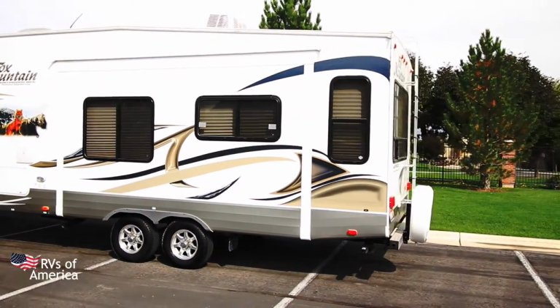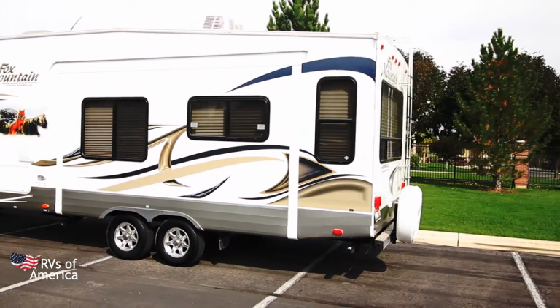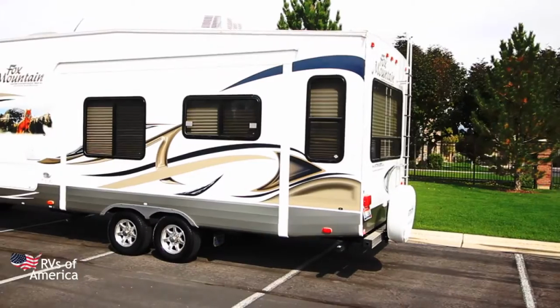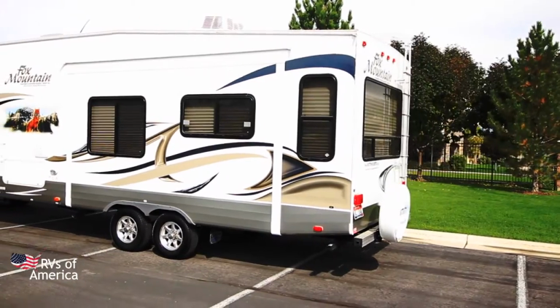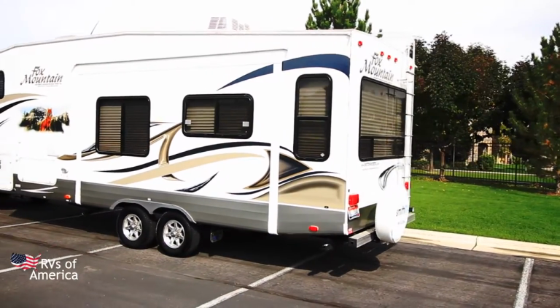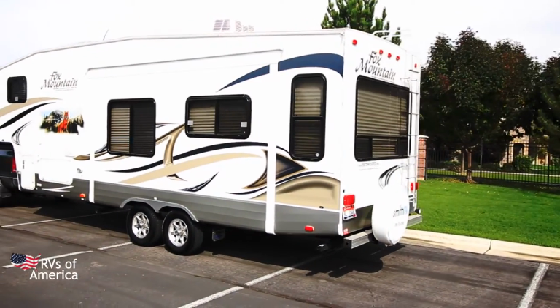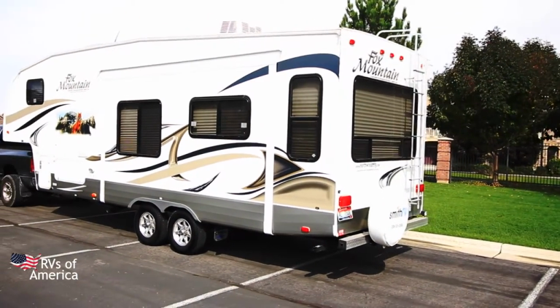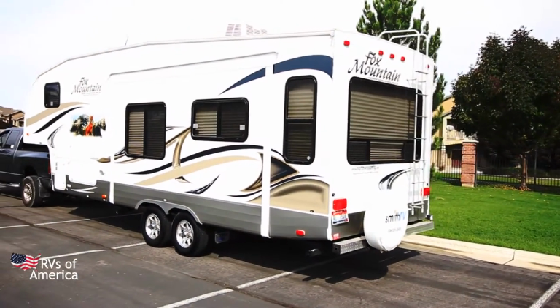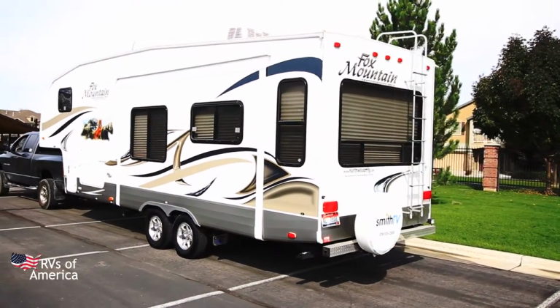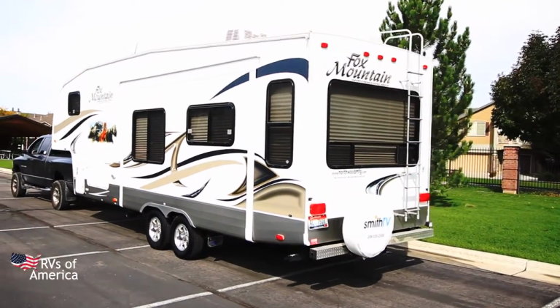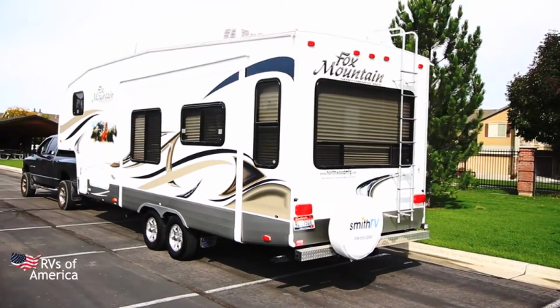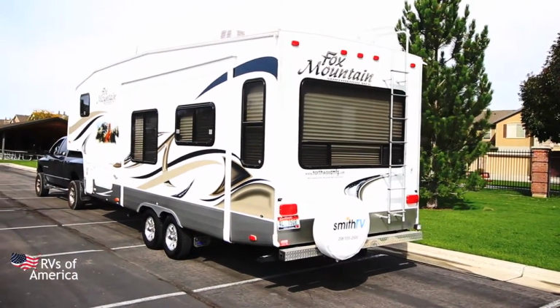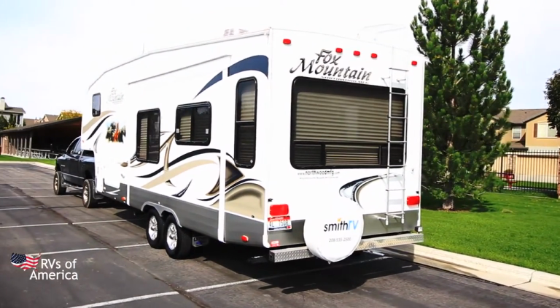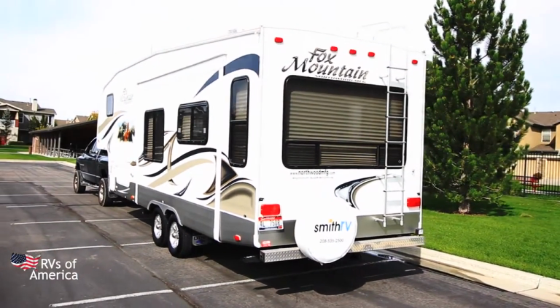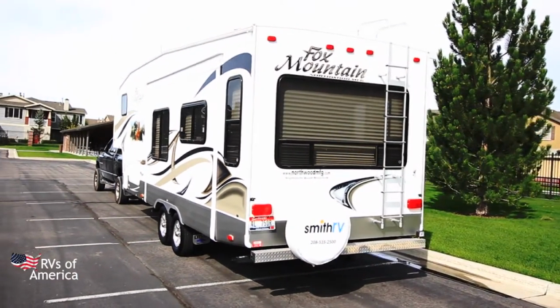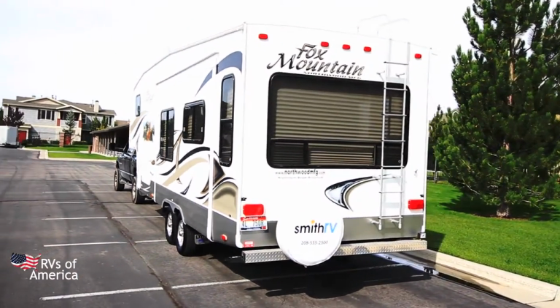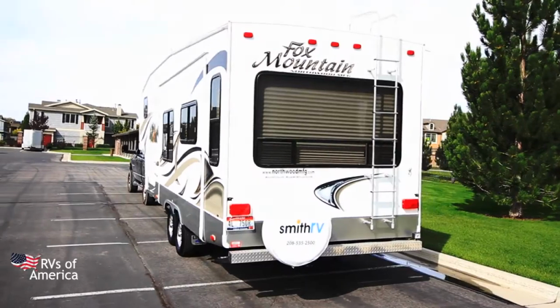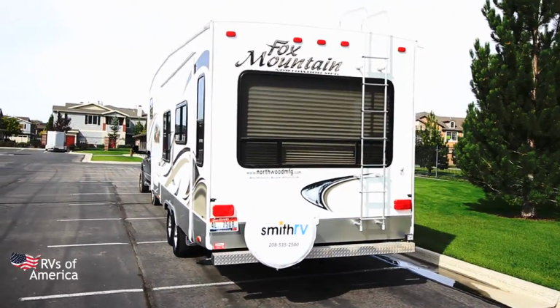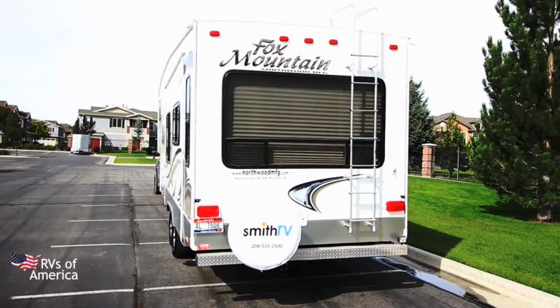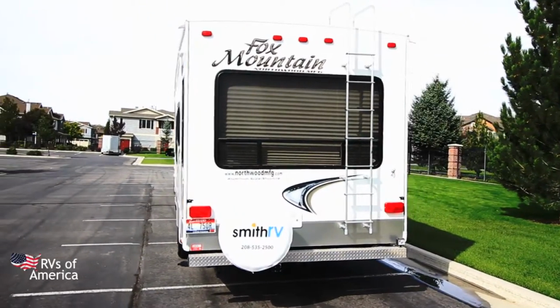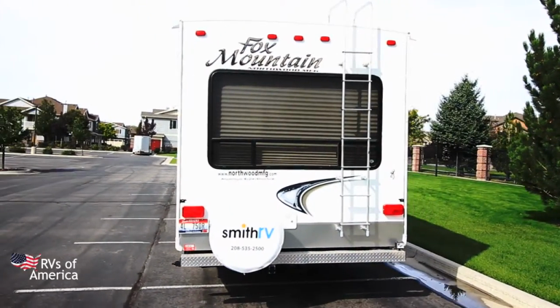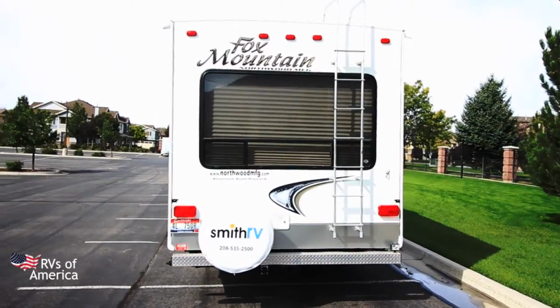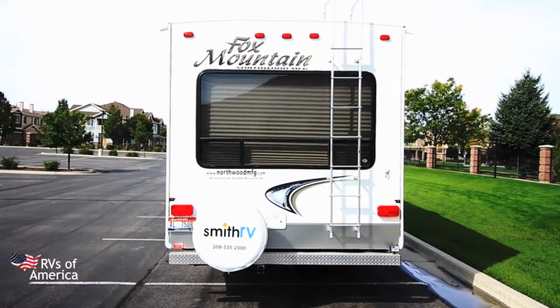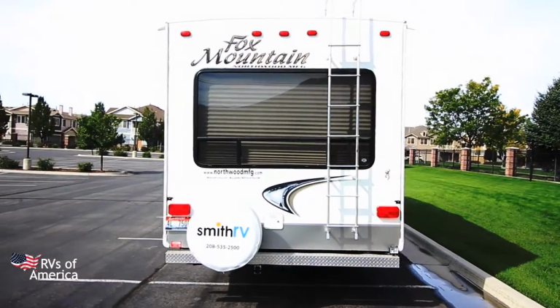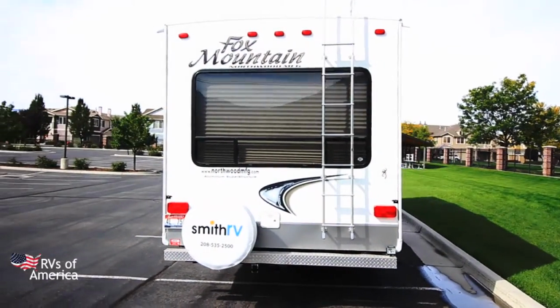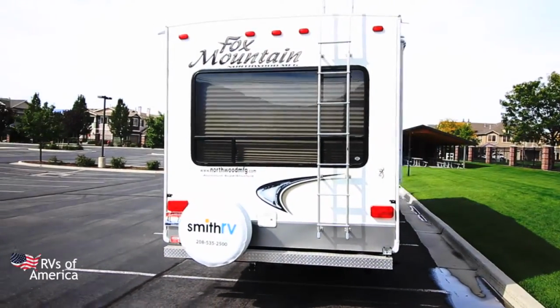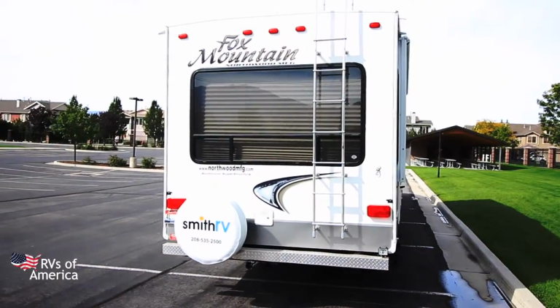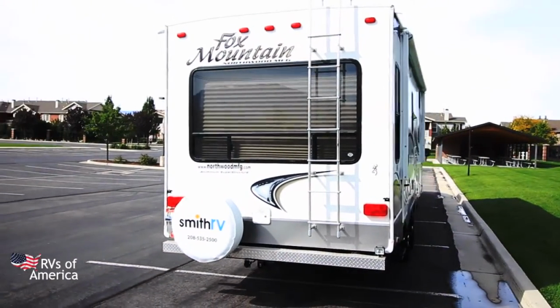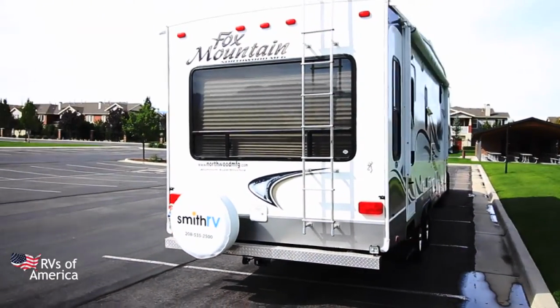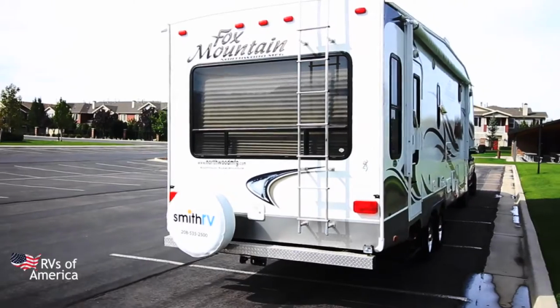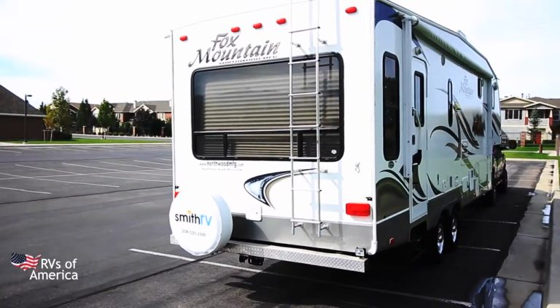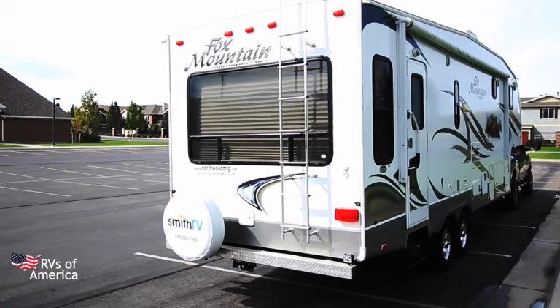As we come around towards the back, you'll notice we have a full-size spare tire. We have our ladder for roof access, and a nice big window in the back to let in lots of sunlight.